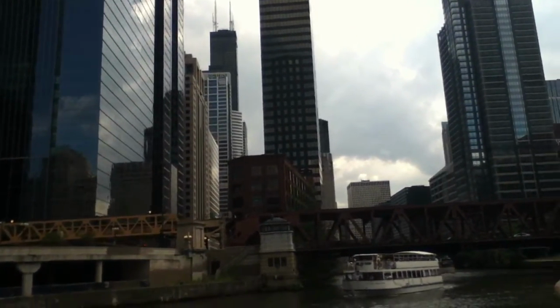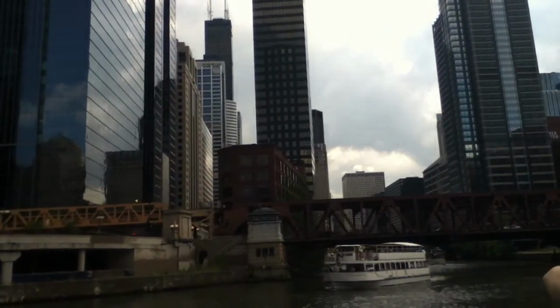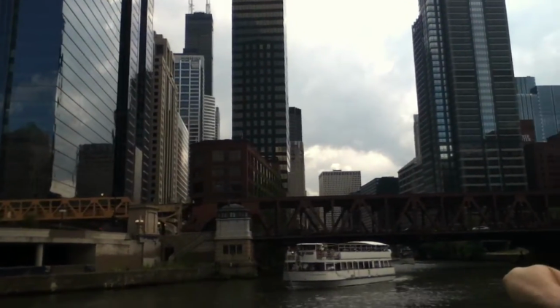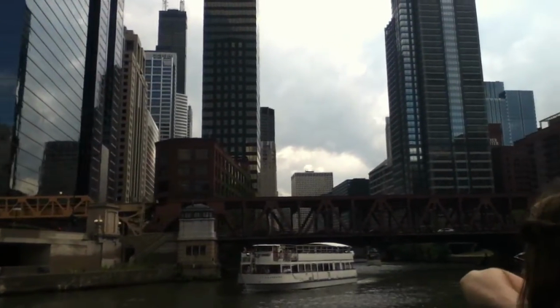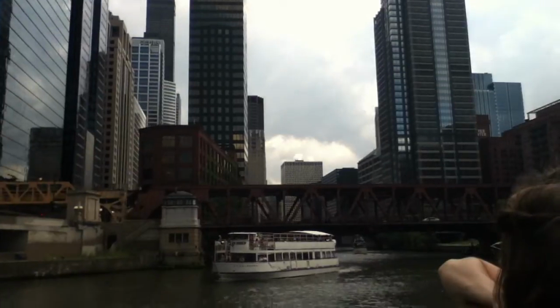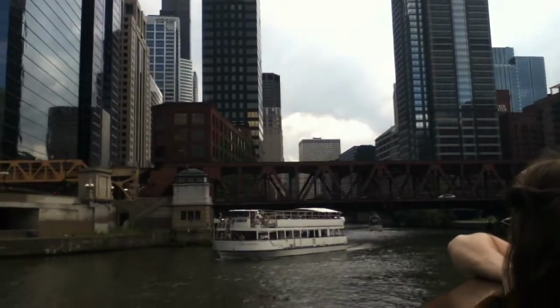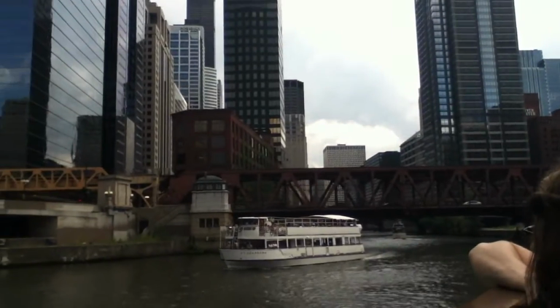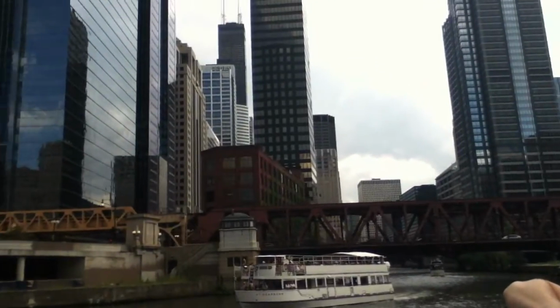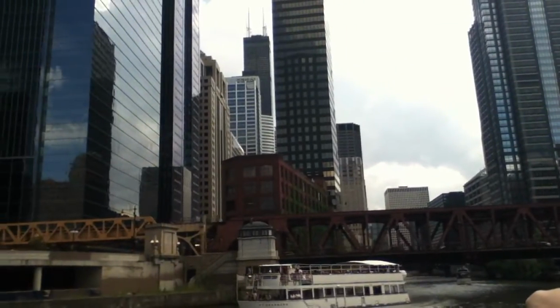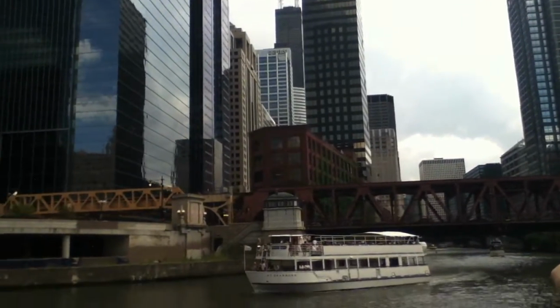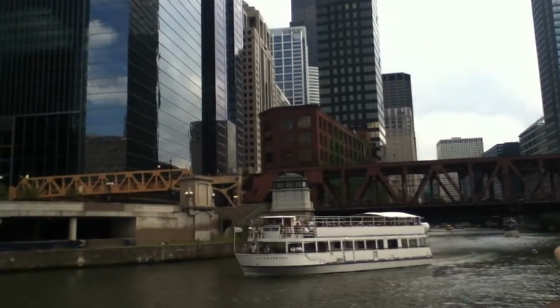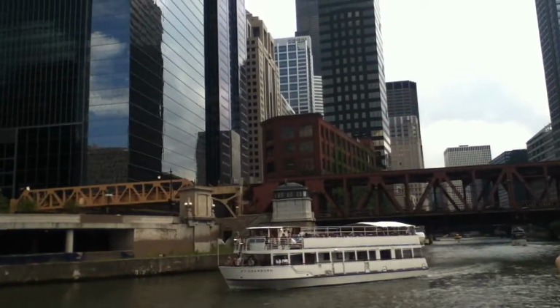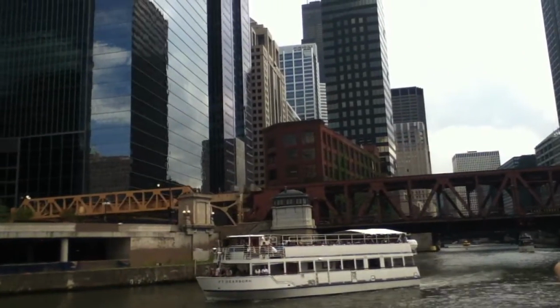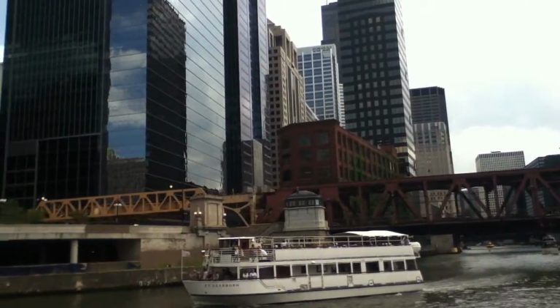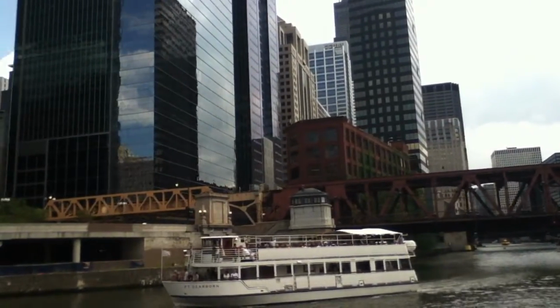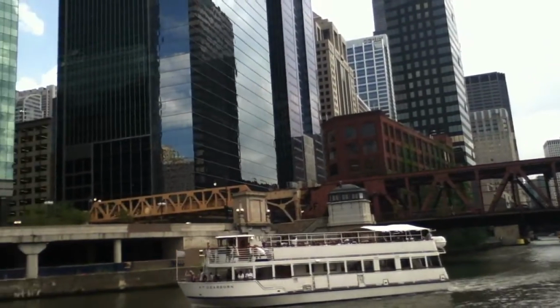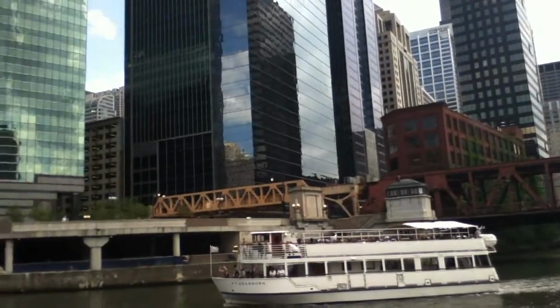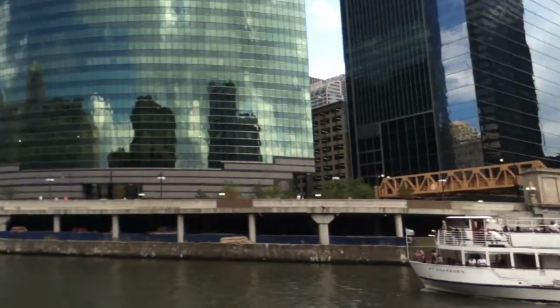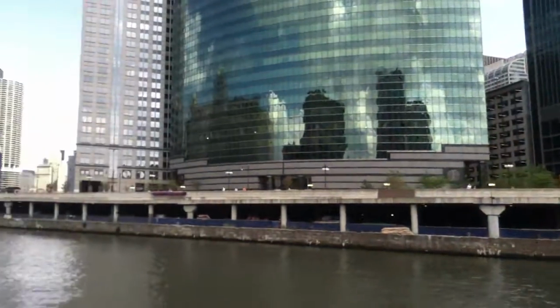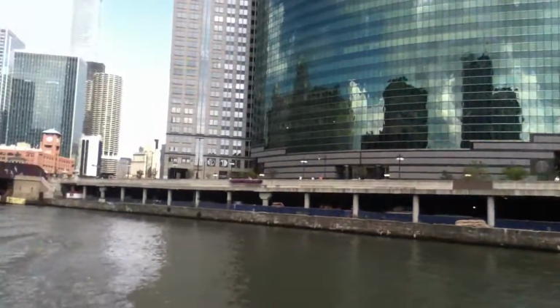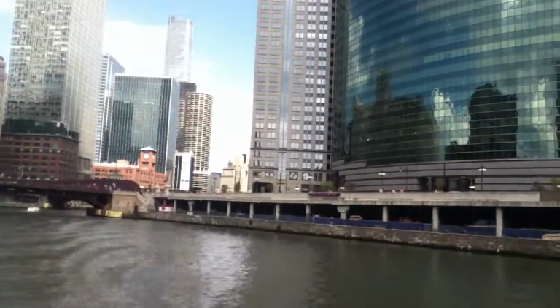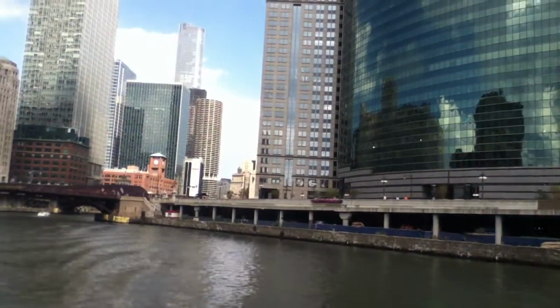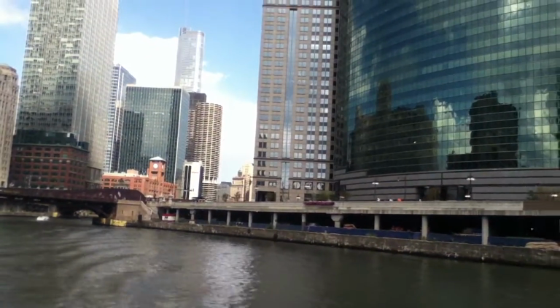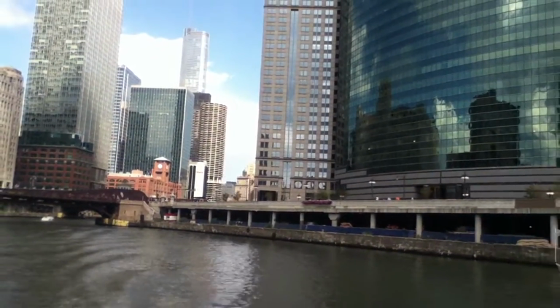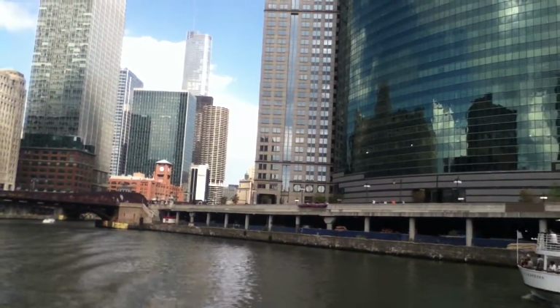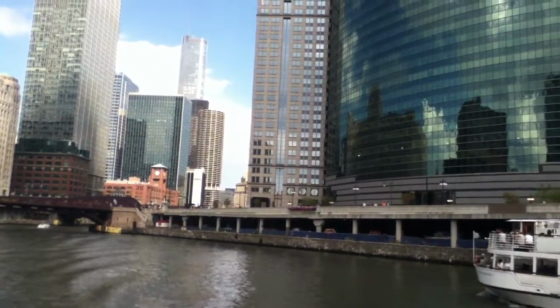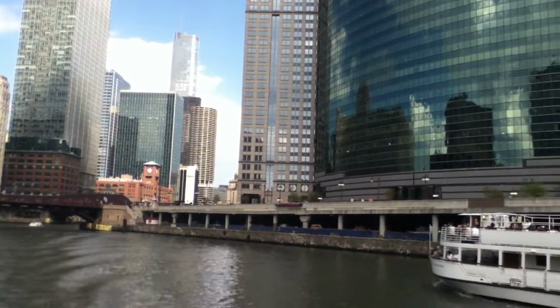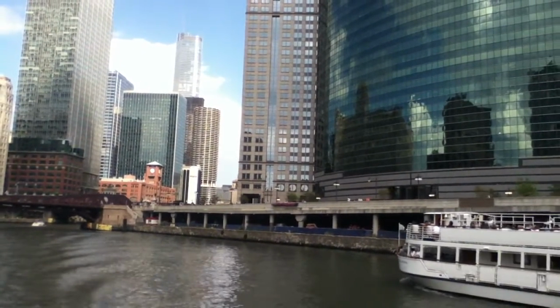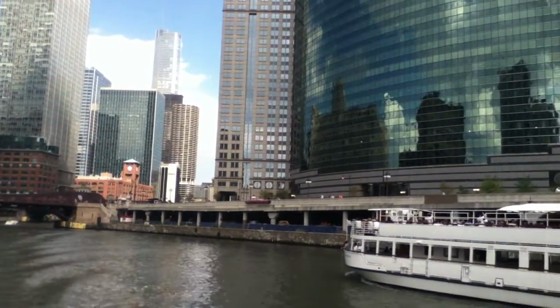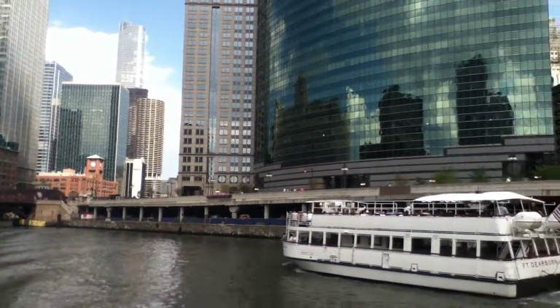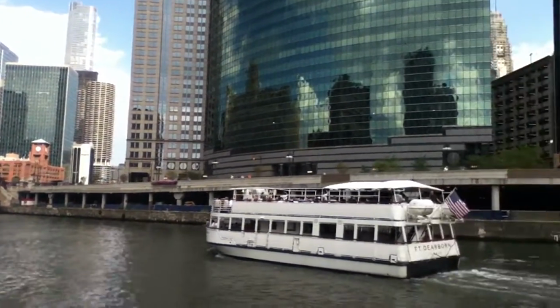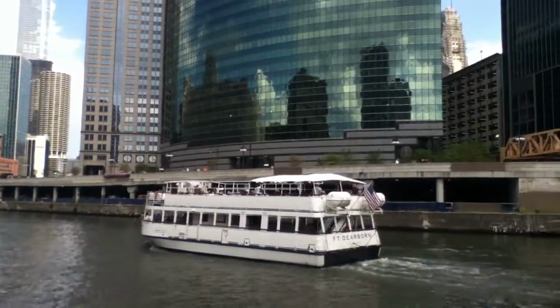We're passing through a section of the river called the Junction, where the main north and south branches of the river all come together. This is the heart of the city's infrastructure, and we're going to go into the infrastructure of the city. This is the Junction of the river right here.